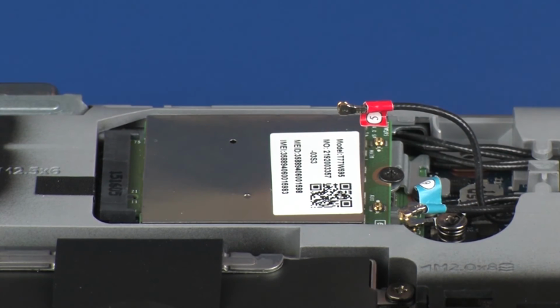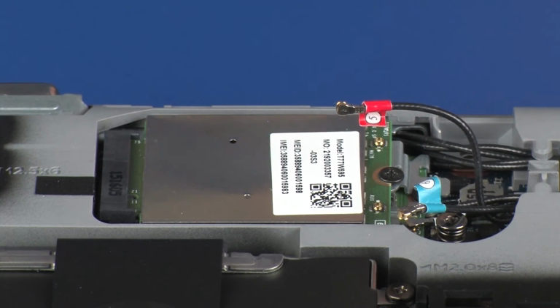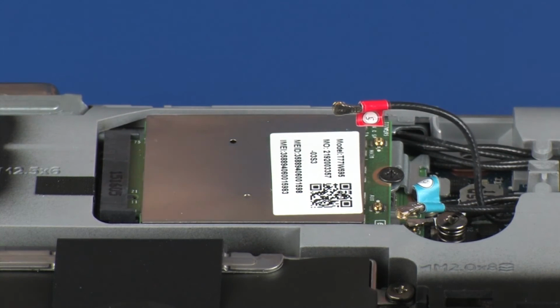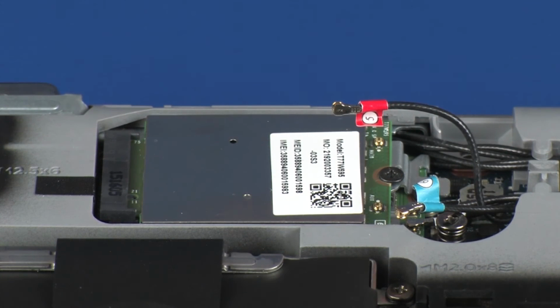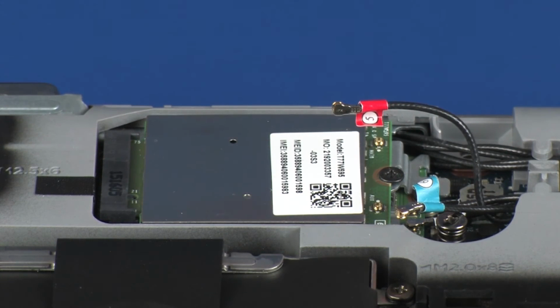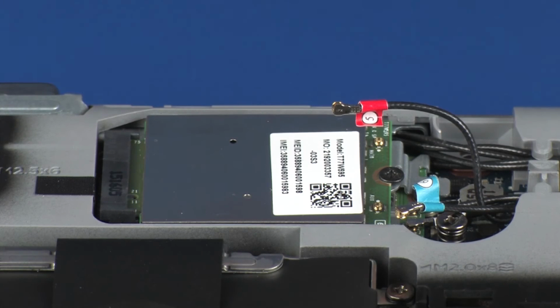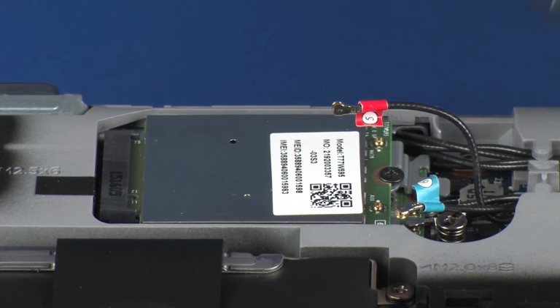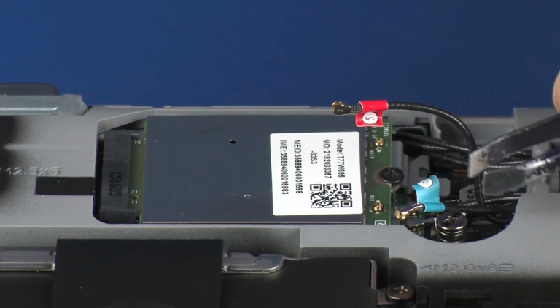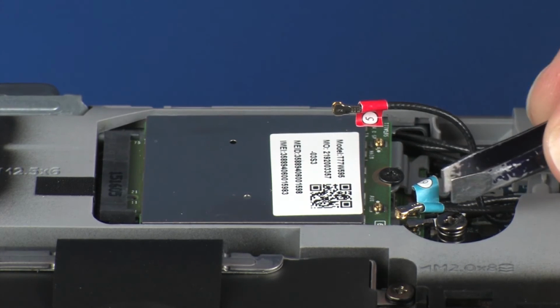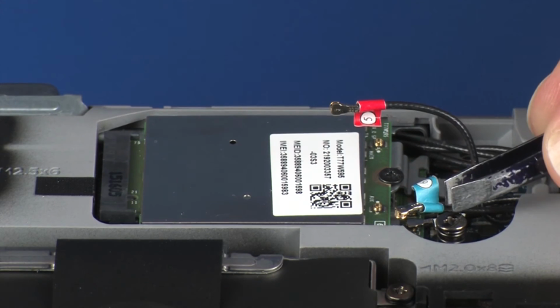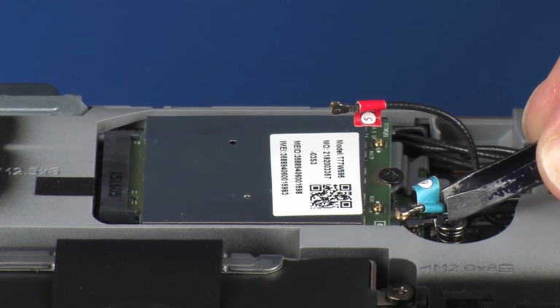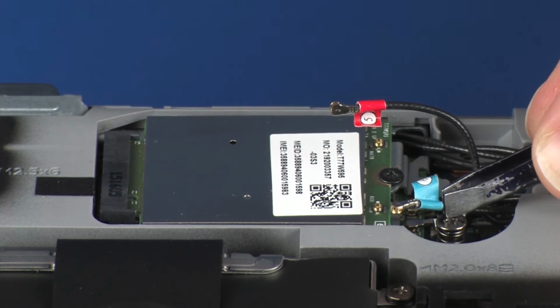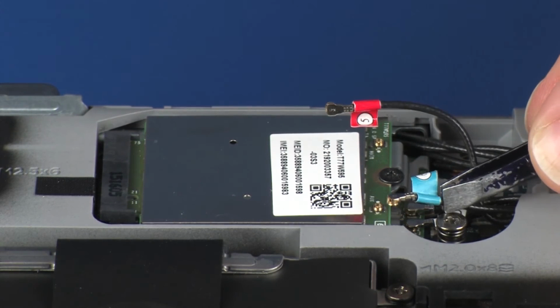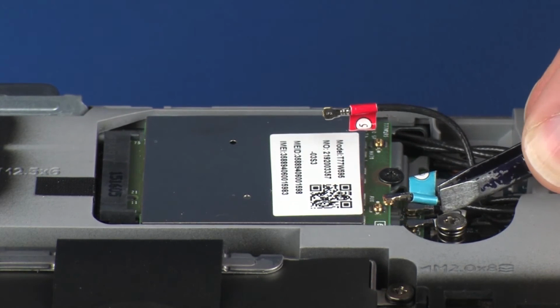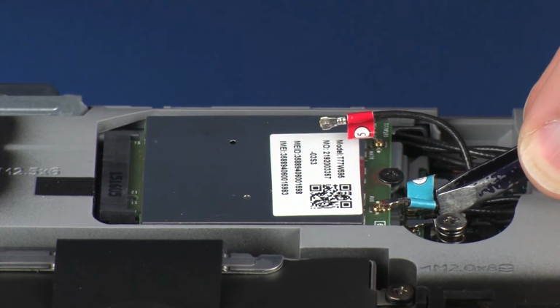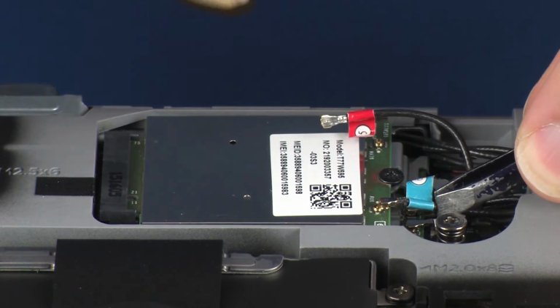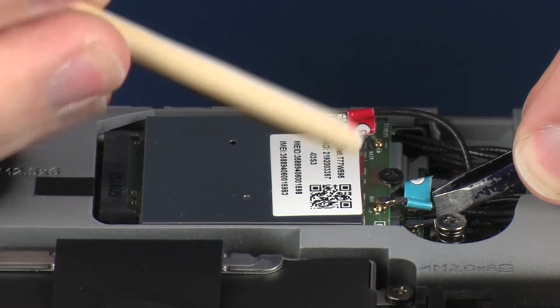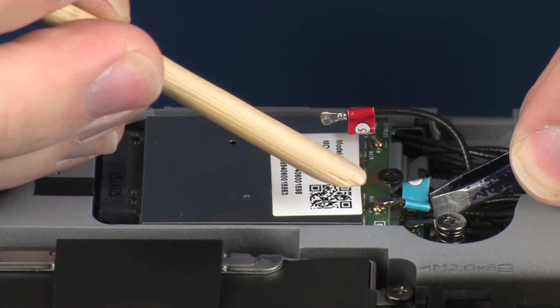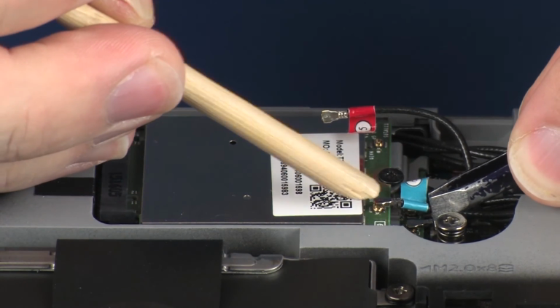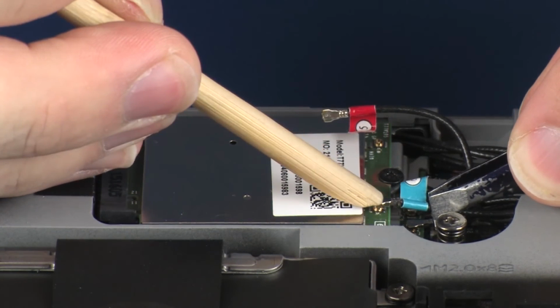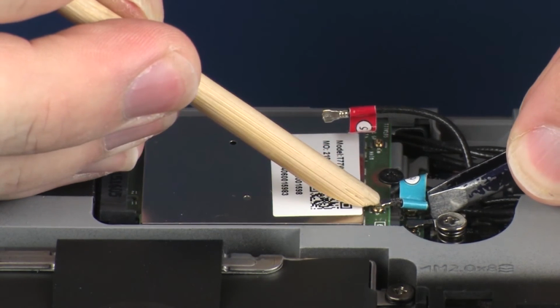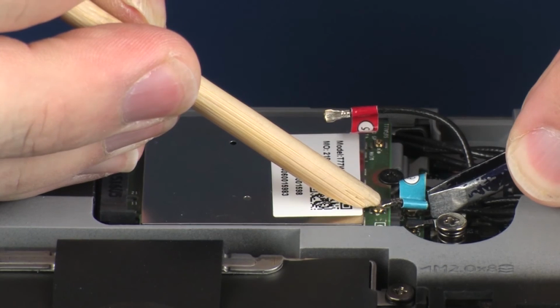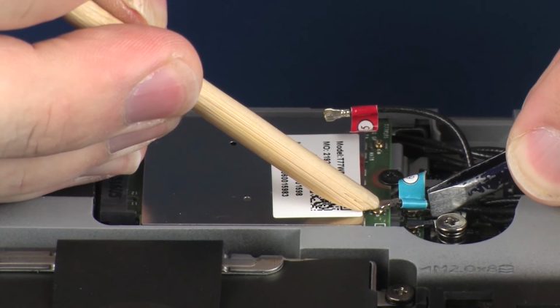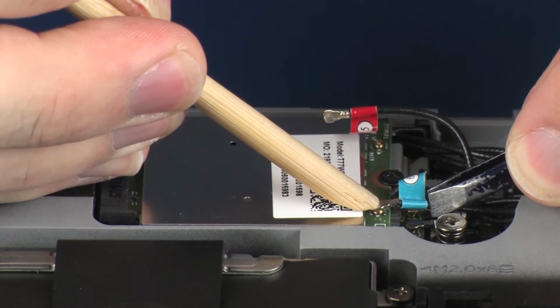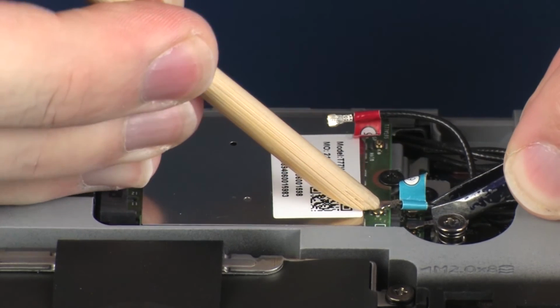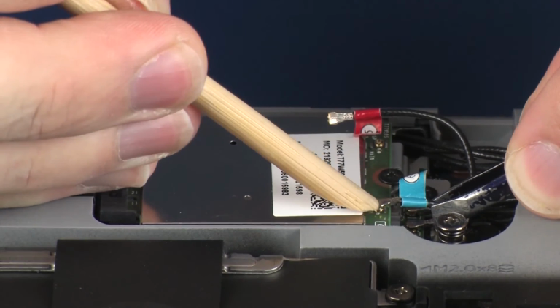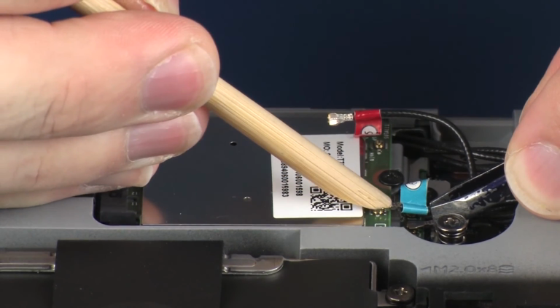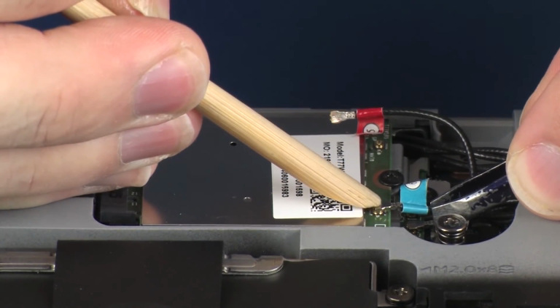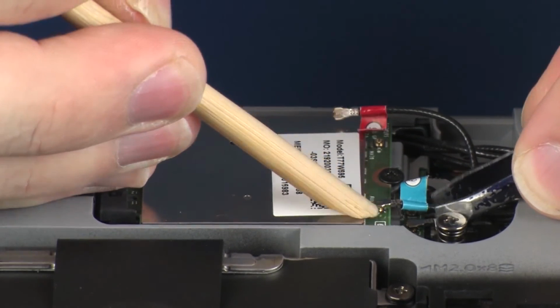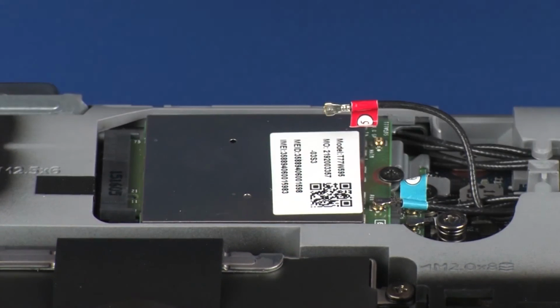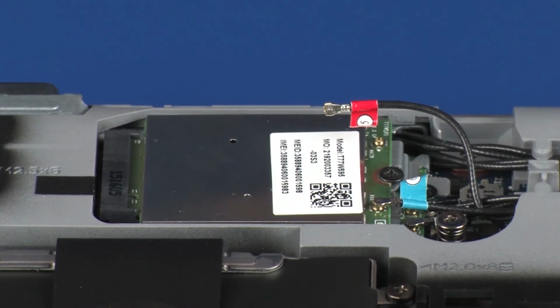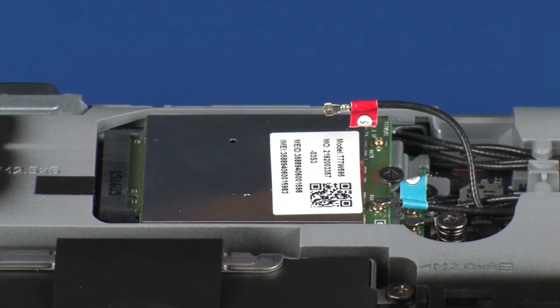Reconnect the wireless antenna cables to the wireless WAN module. Use care when connecting the wireless antenna cables to the wireless WAN module. Damaged cables or connectors can degrade notebook performance.